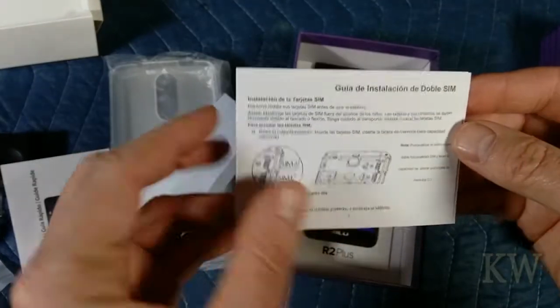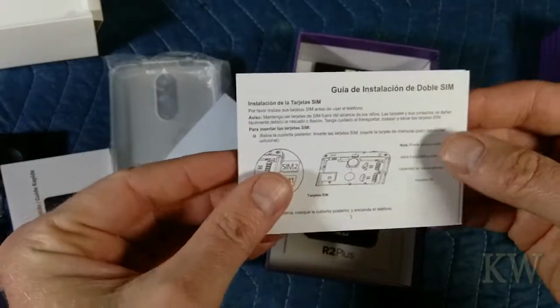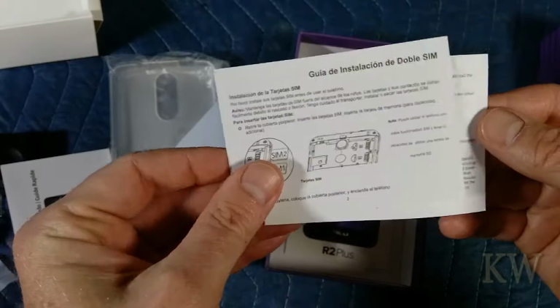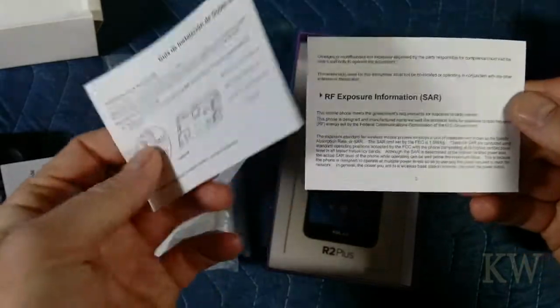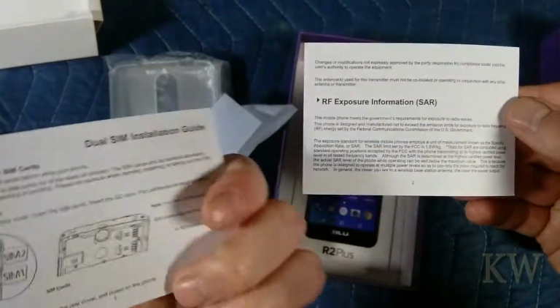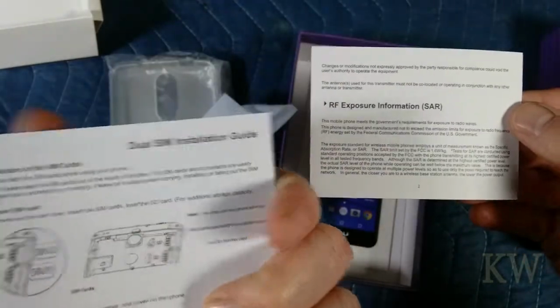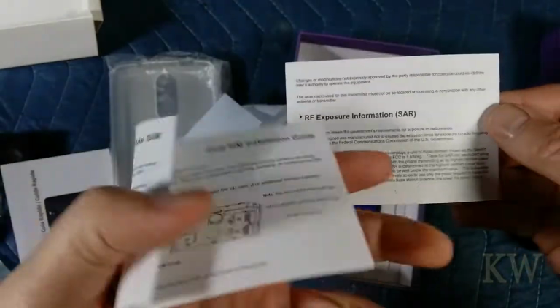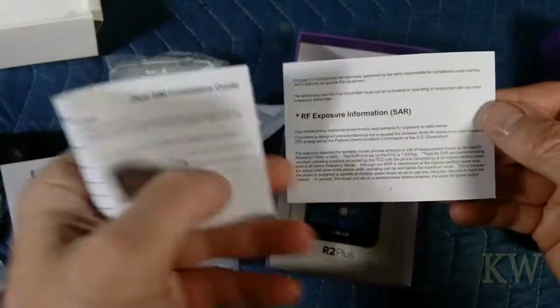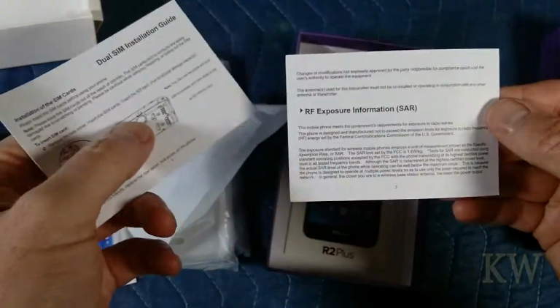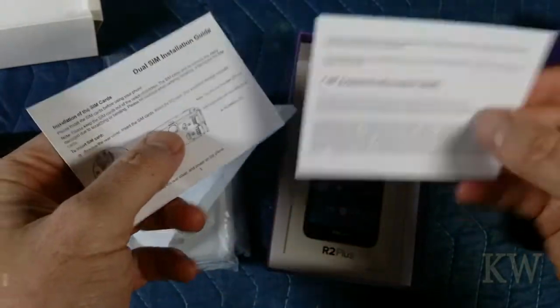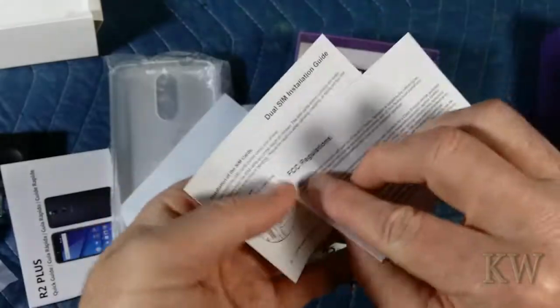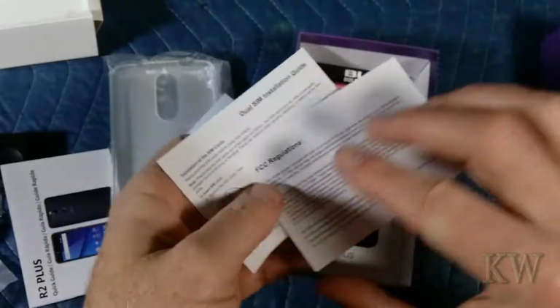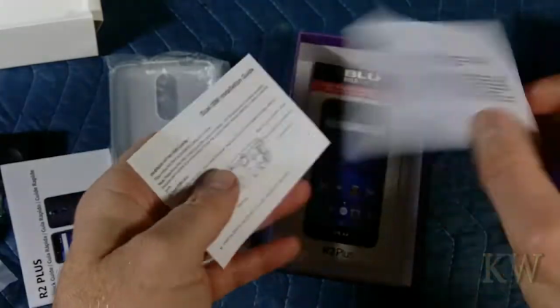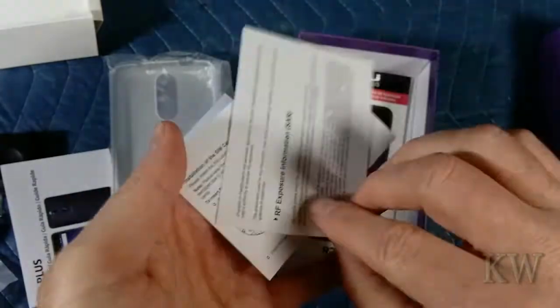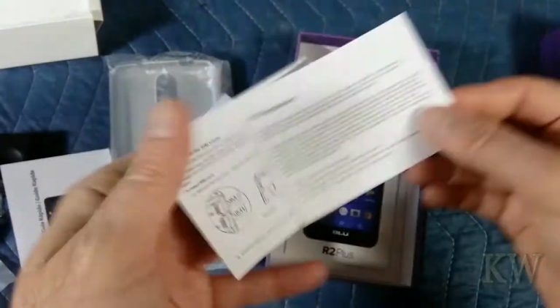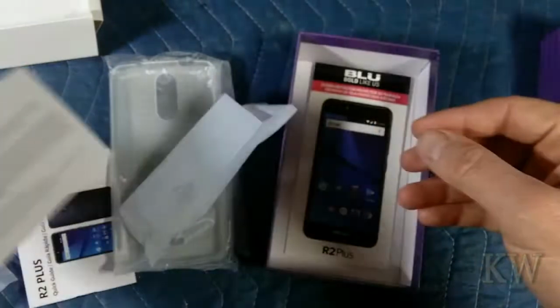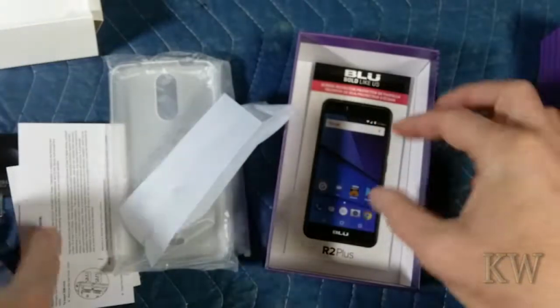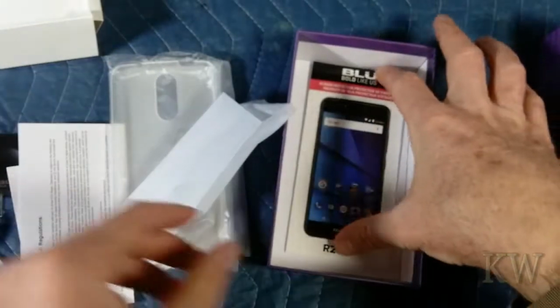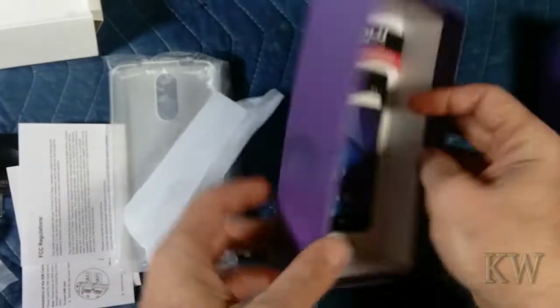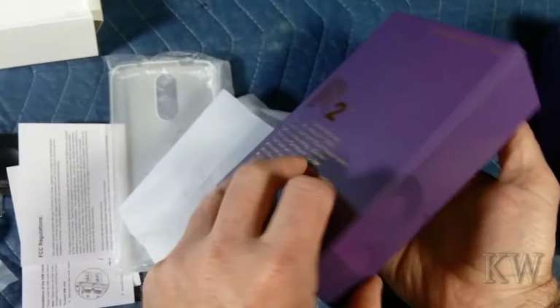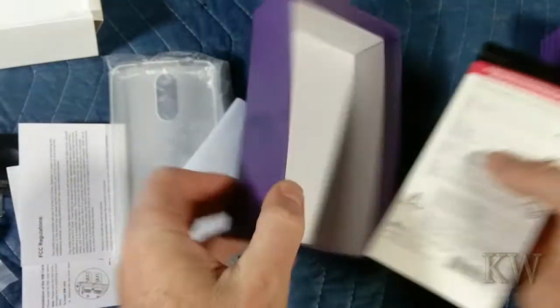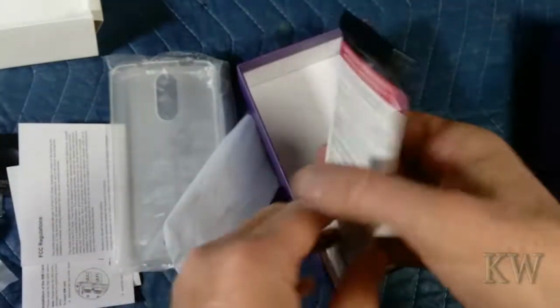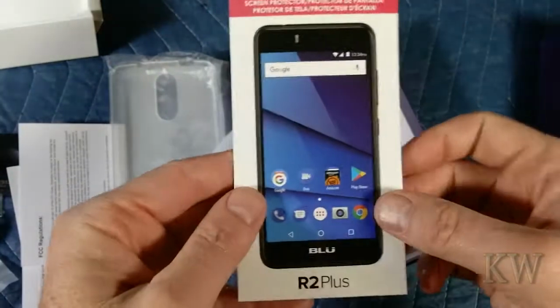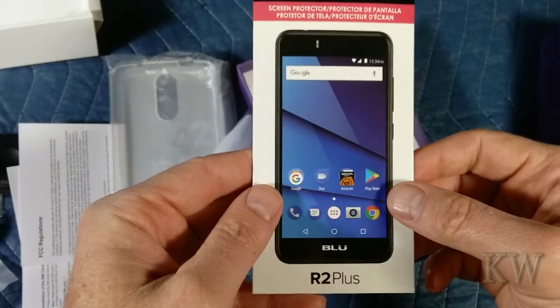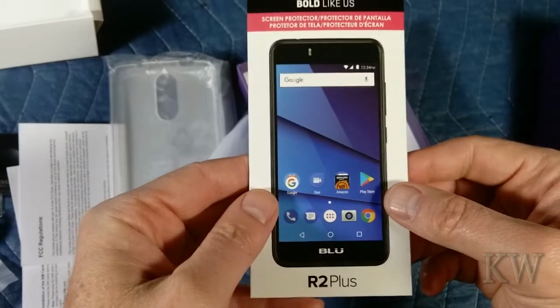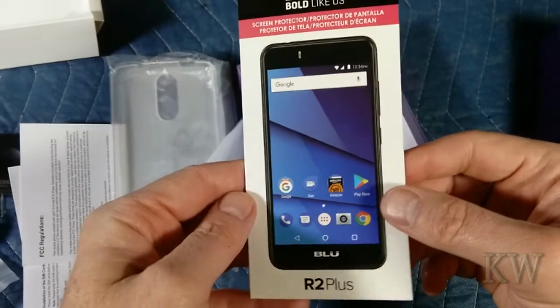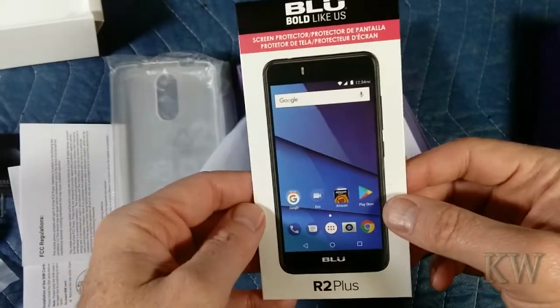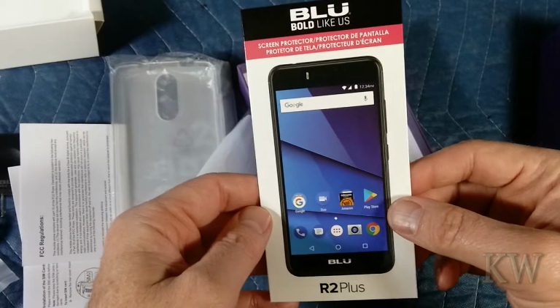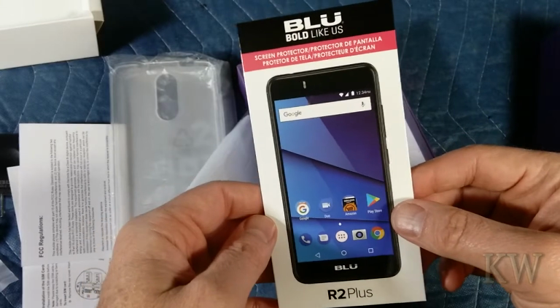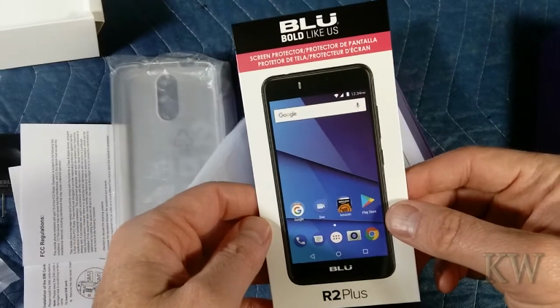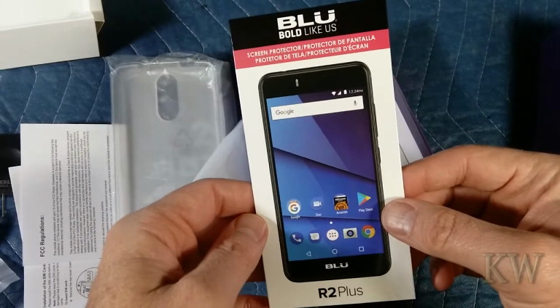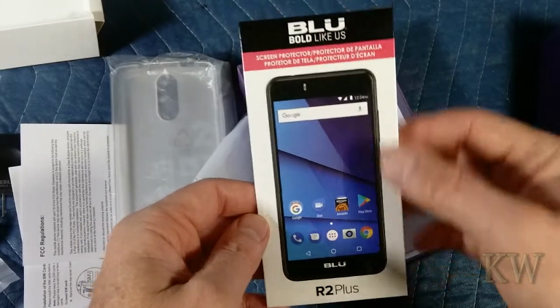Dual SIM guide, RF exposure, FCC things. And a screen protector — that's kind of cool. It's nice that they gave you that. Screen protector.